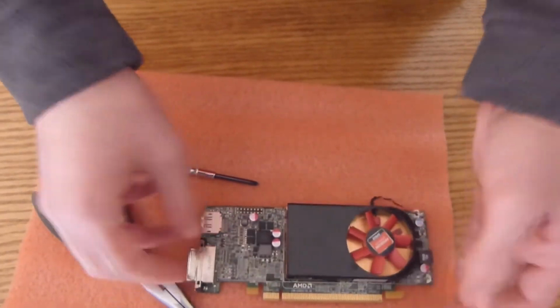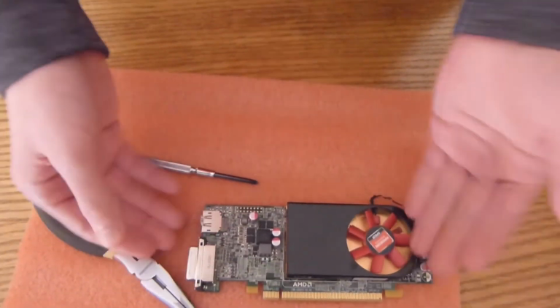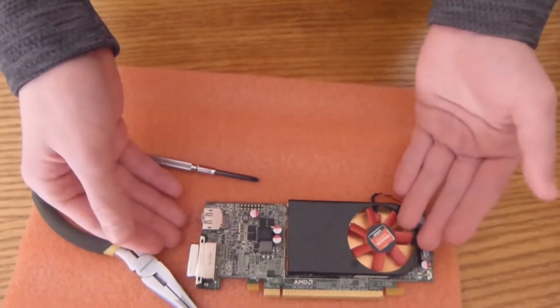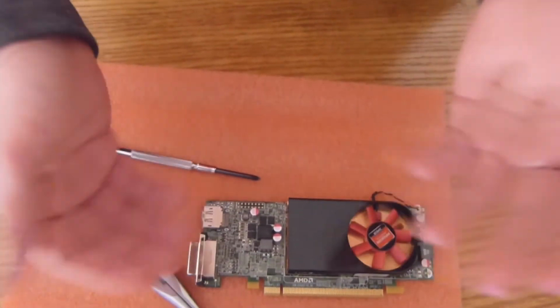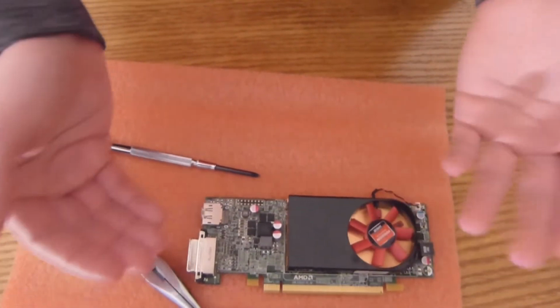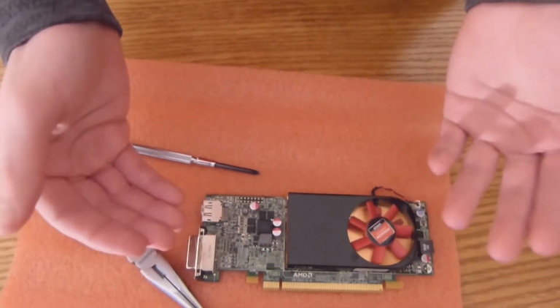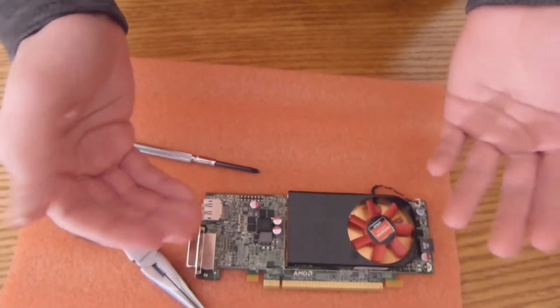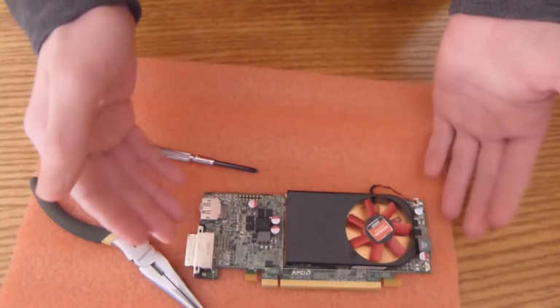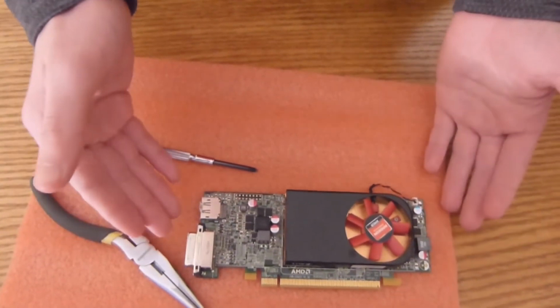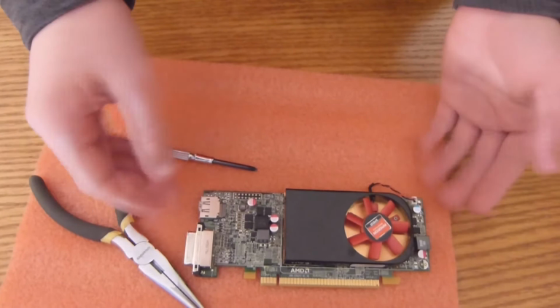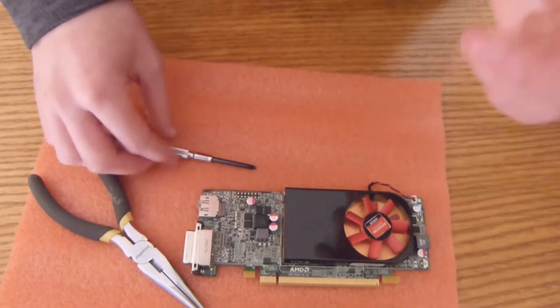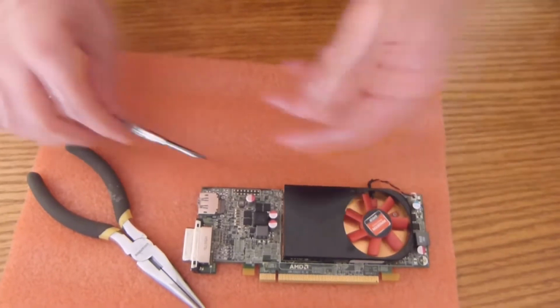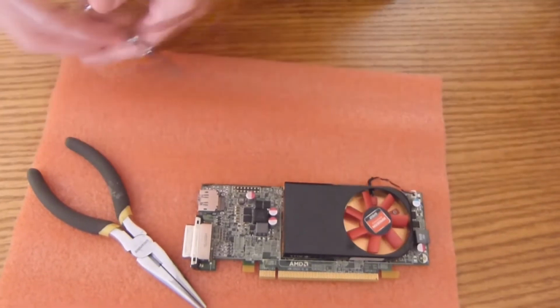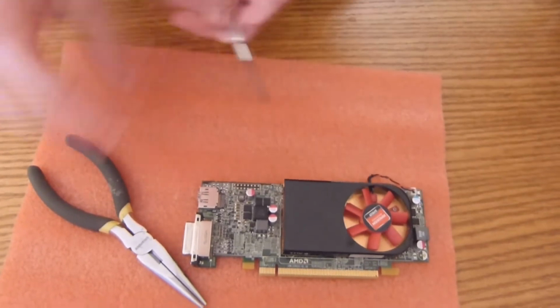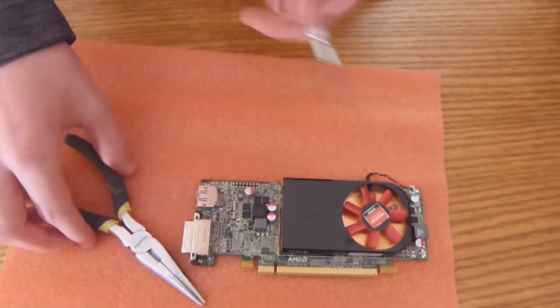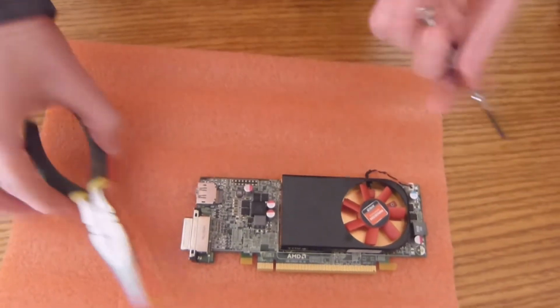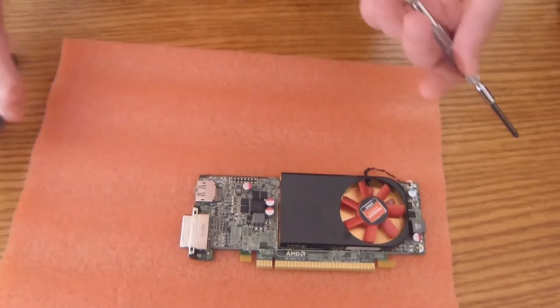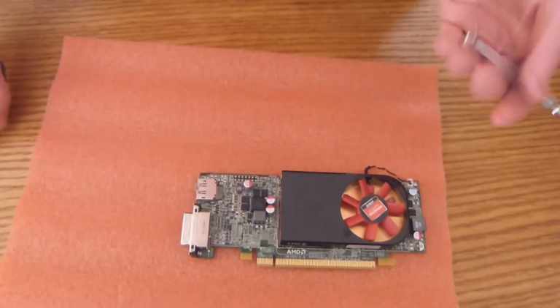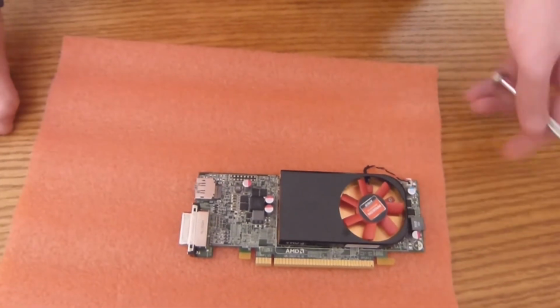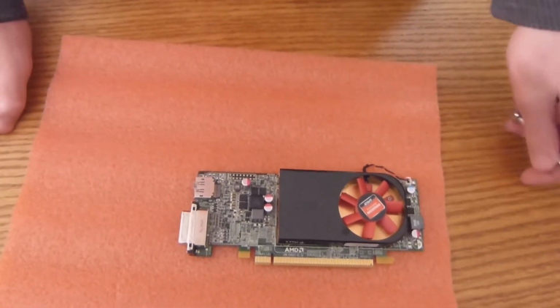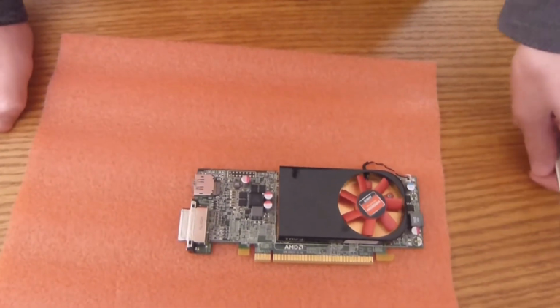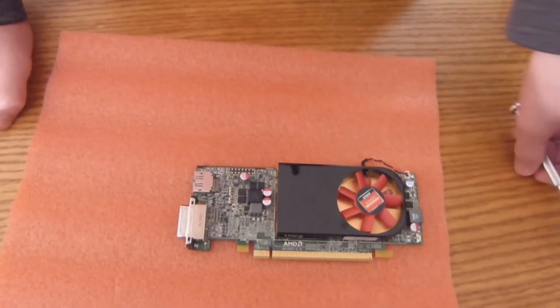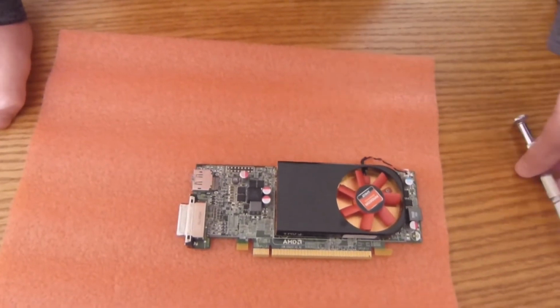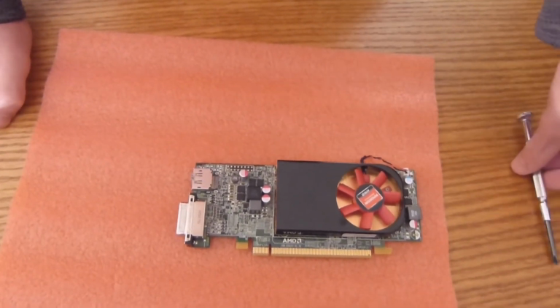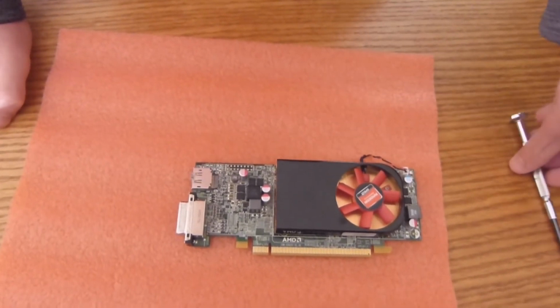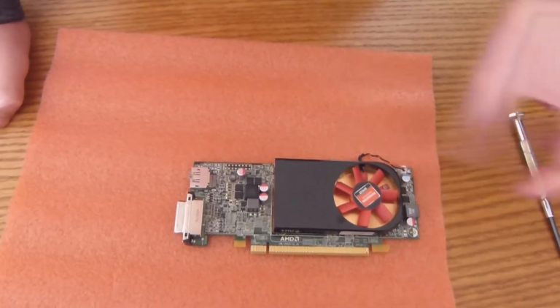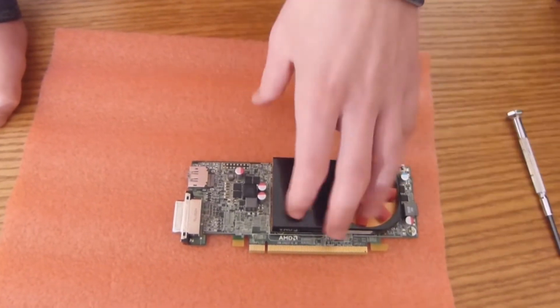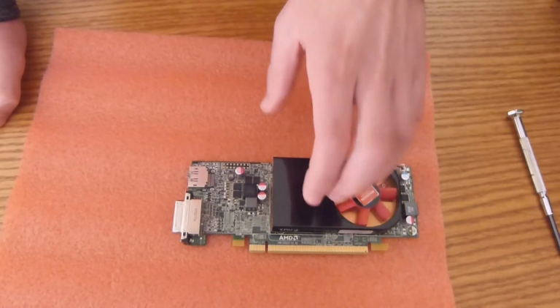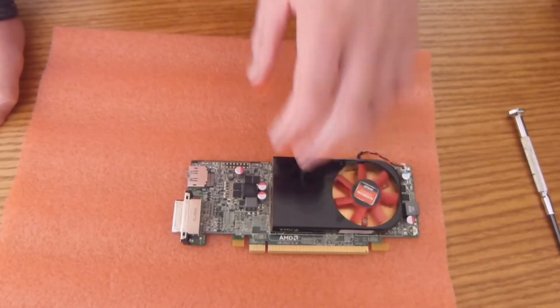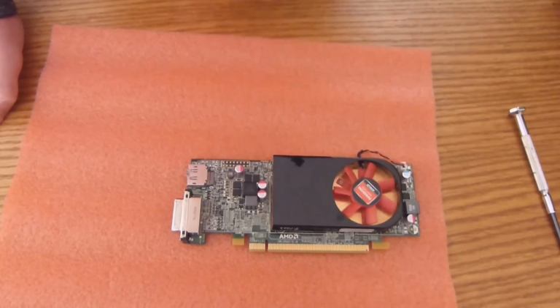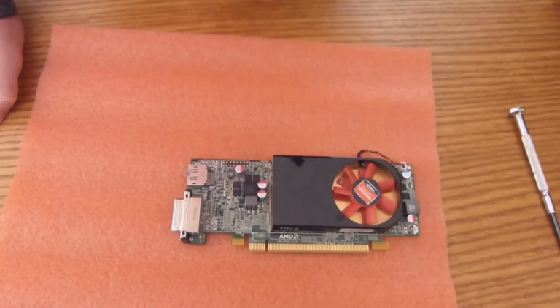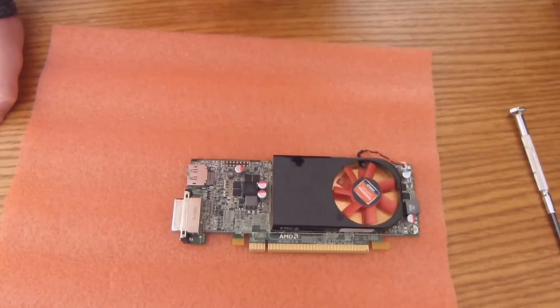Unfortunately, this wouldn't mount excellently, but it's a lot better than having it sitting completely outside of your computer with an extender. Alright, so now let's get on to putting it in.